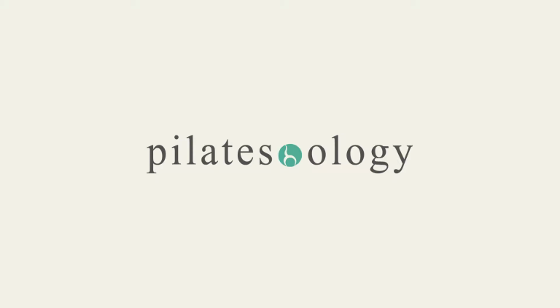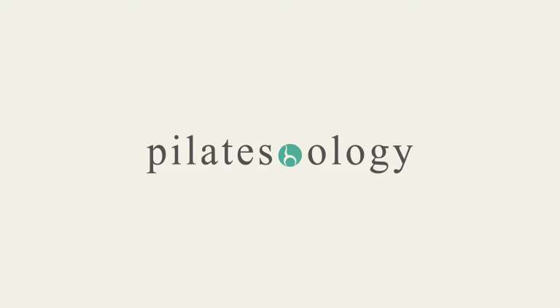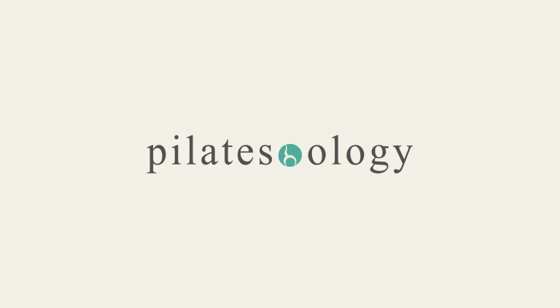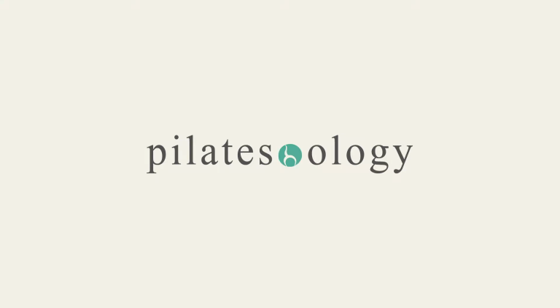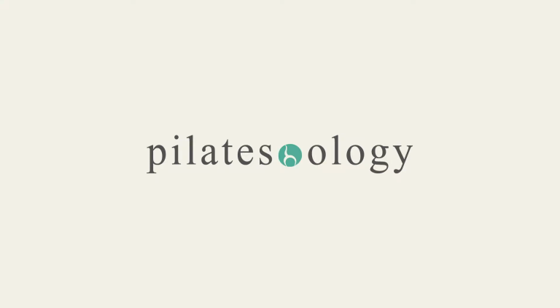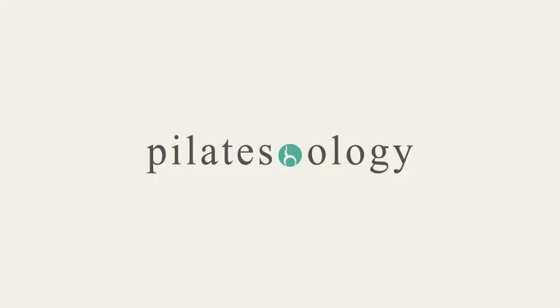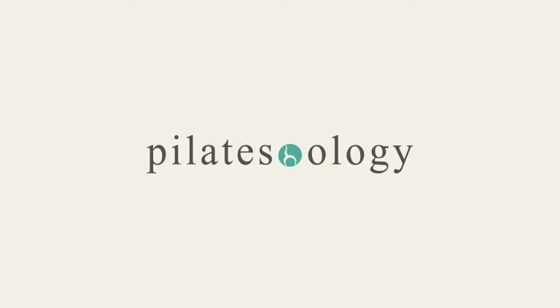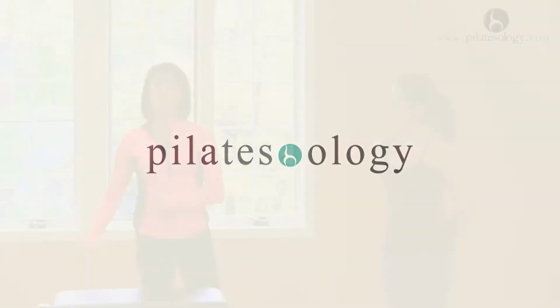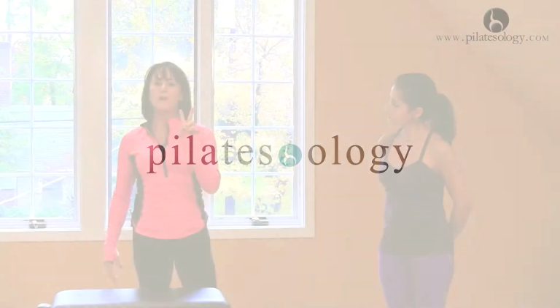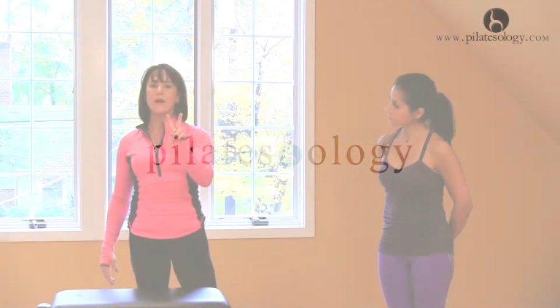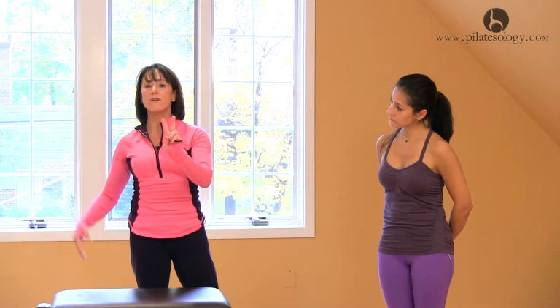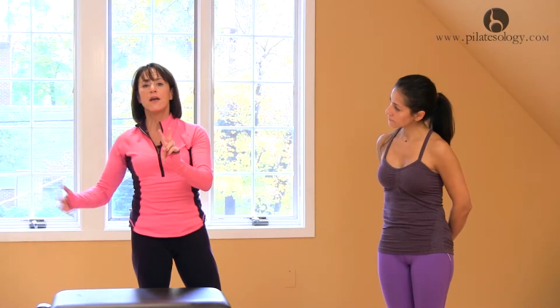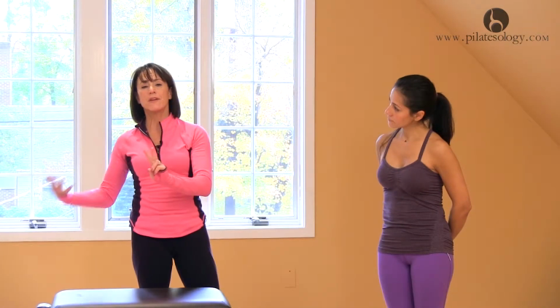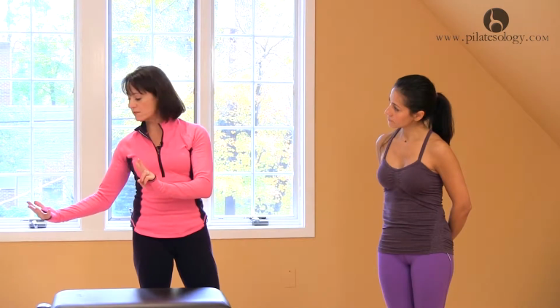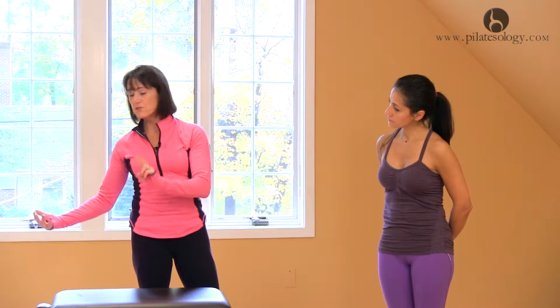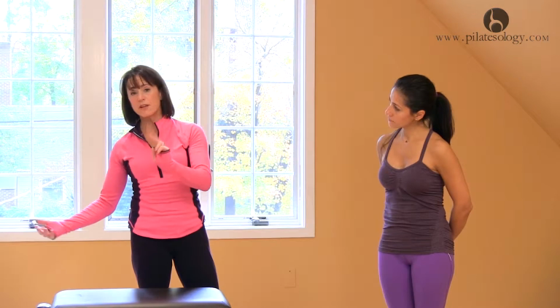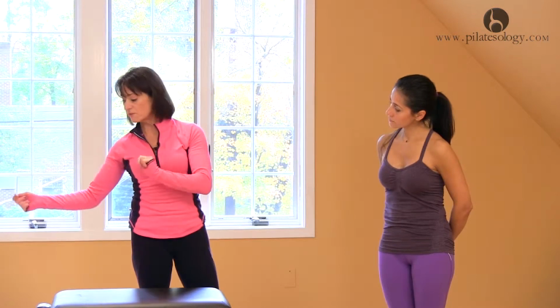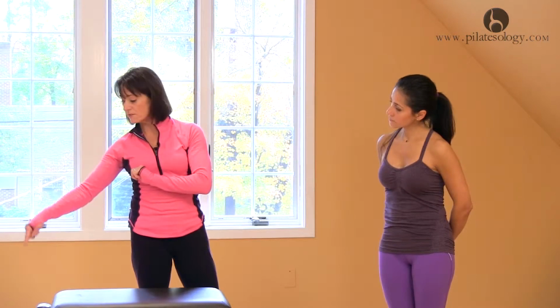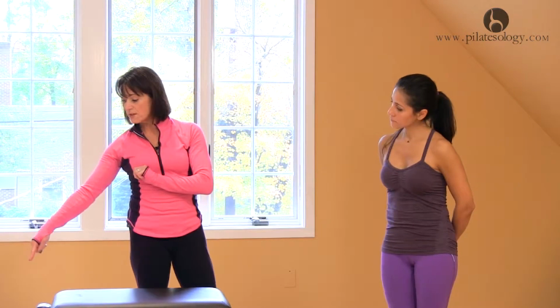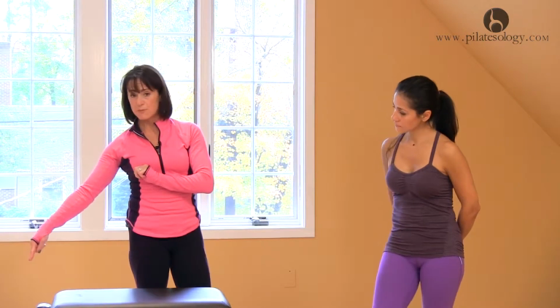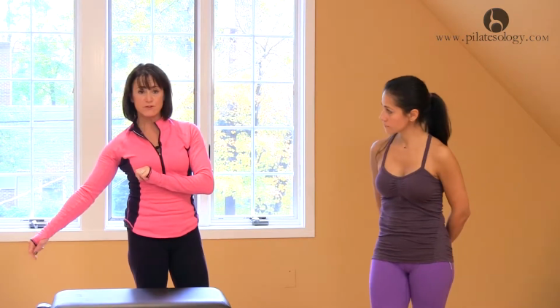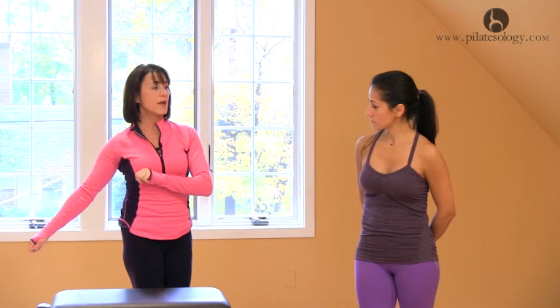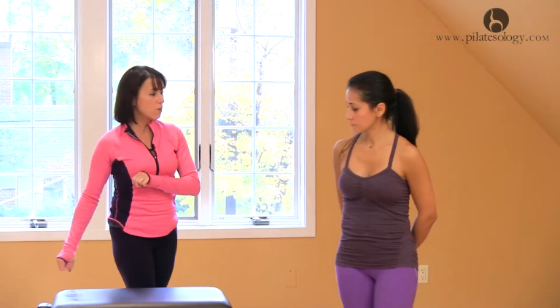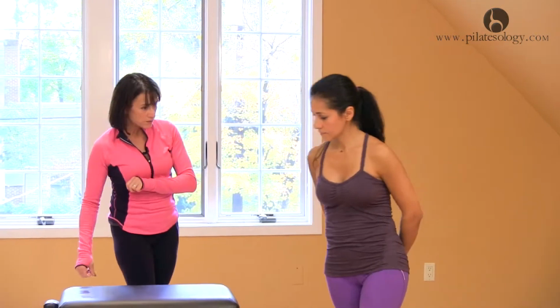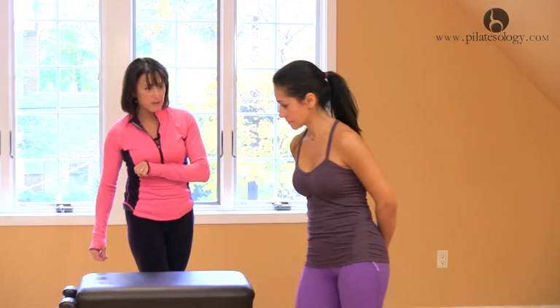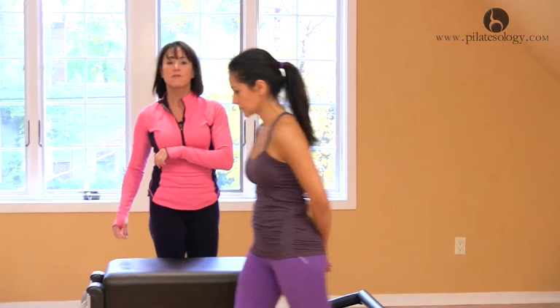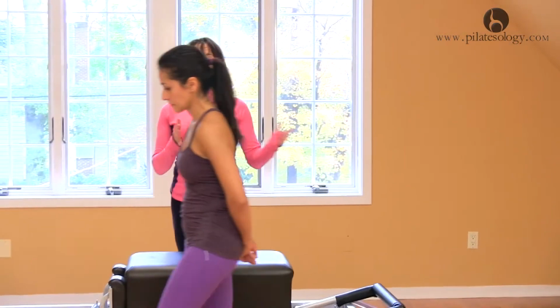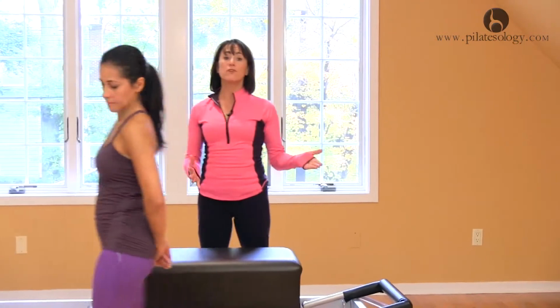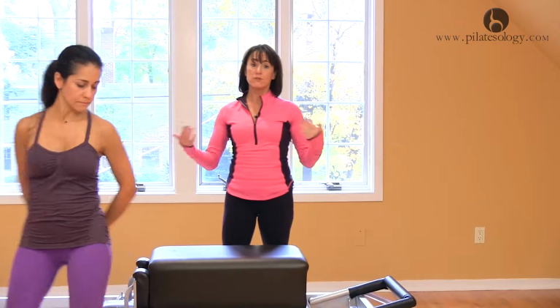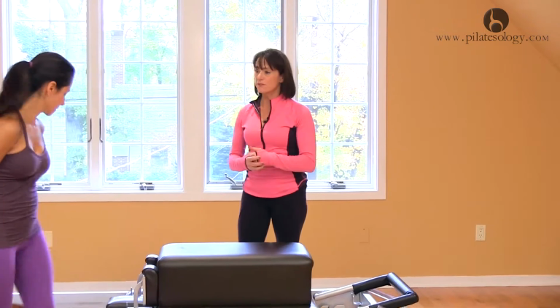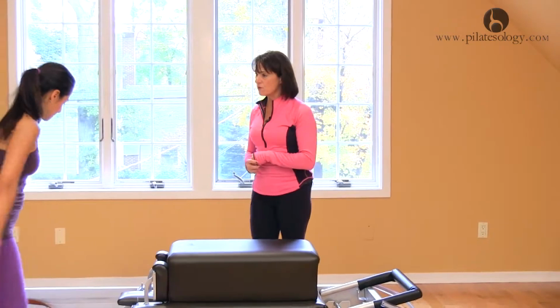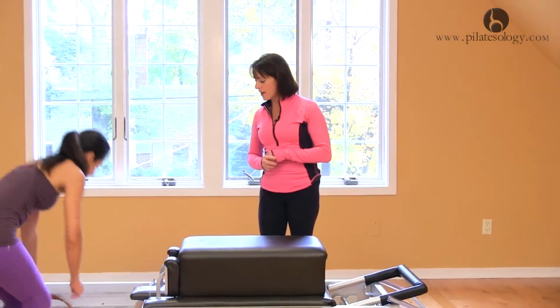The next exercise is in the order, but we also have two advanced exercises, the breaststroke and the horseback, that we can also do. So let's just show them now.